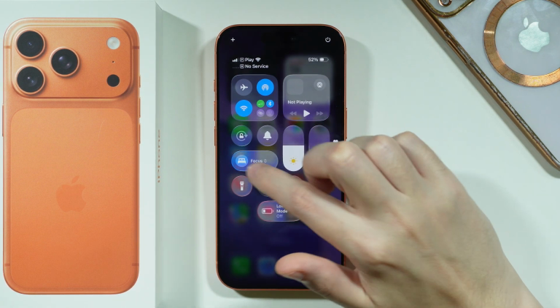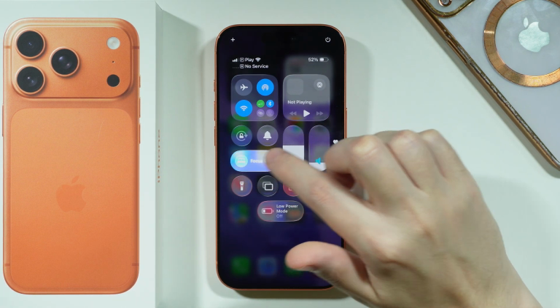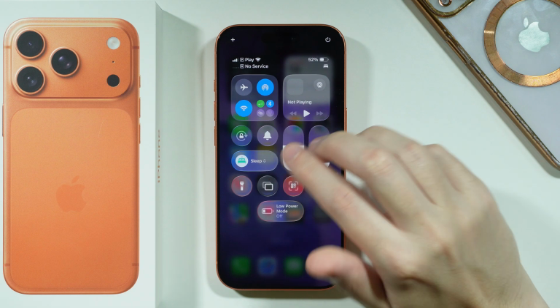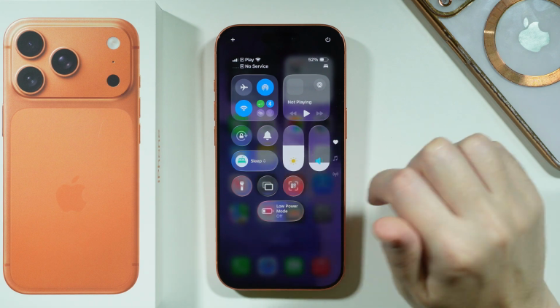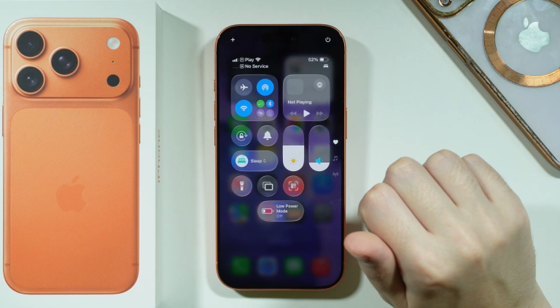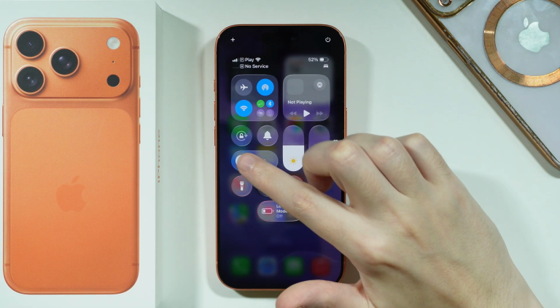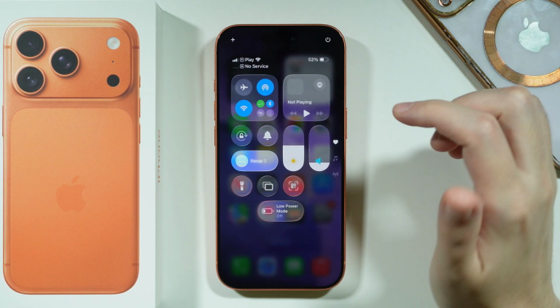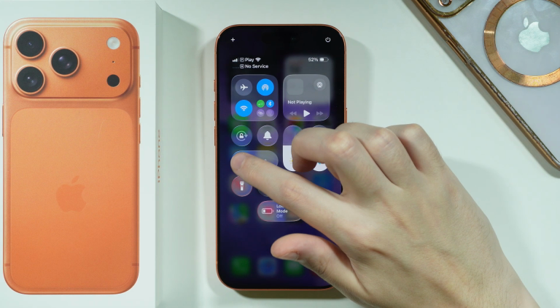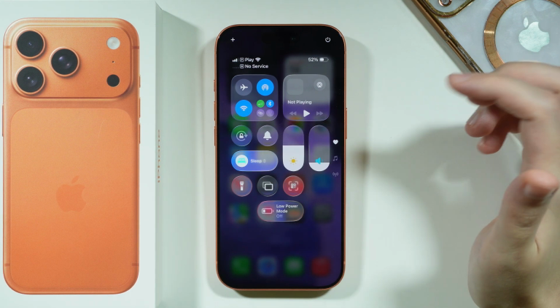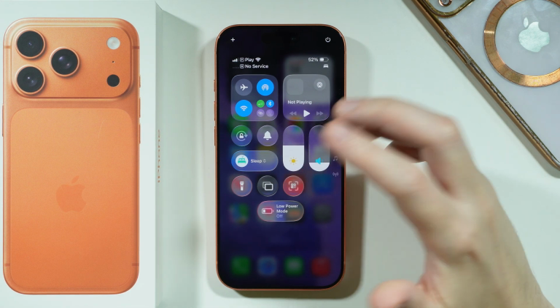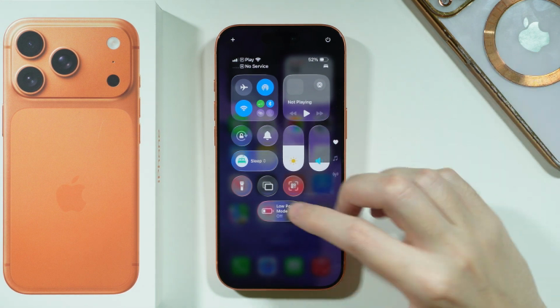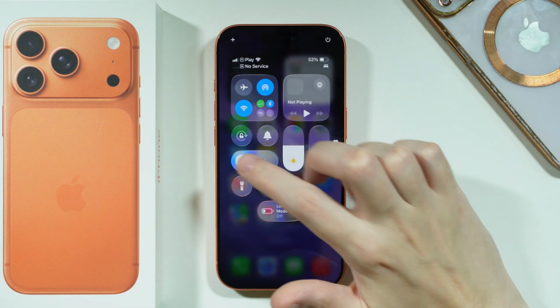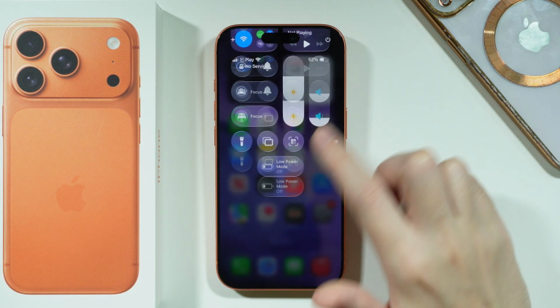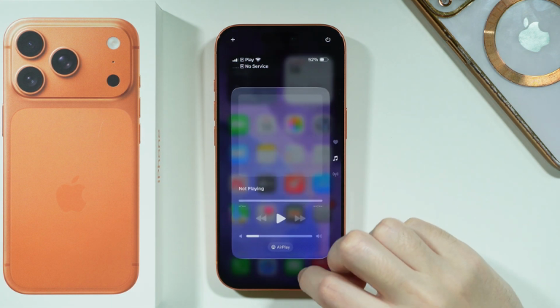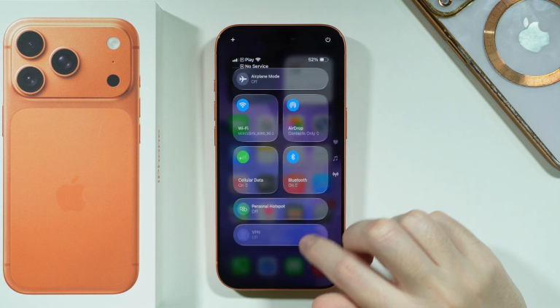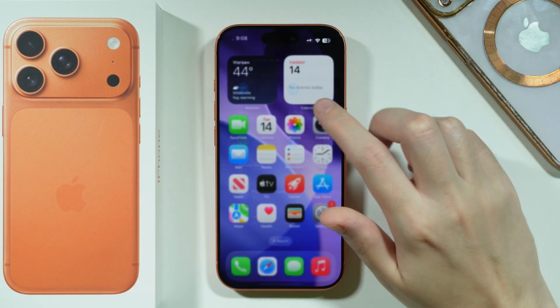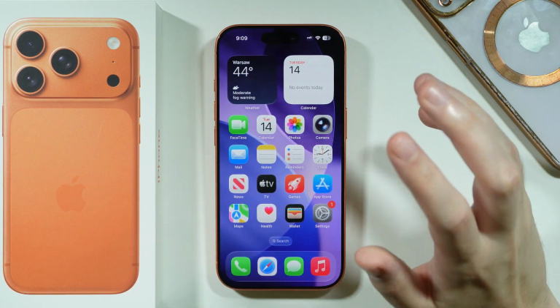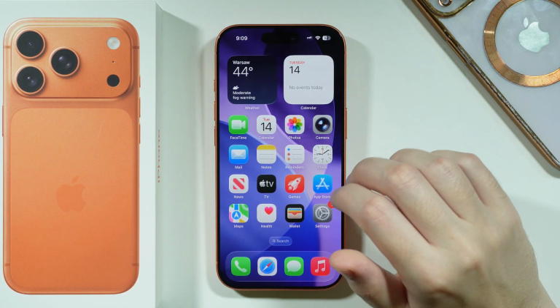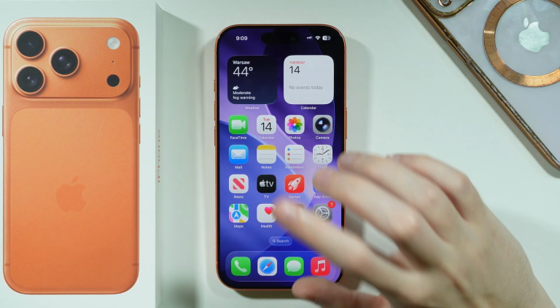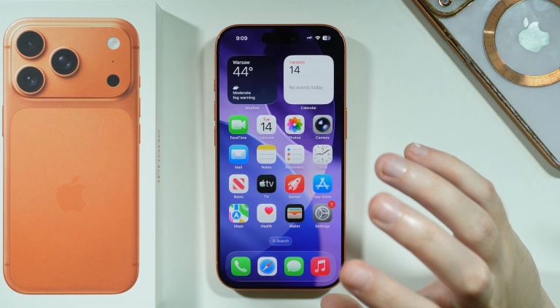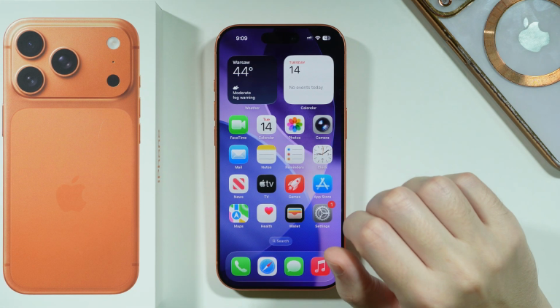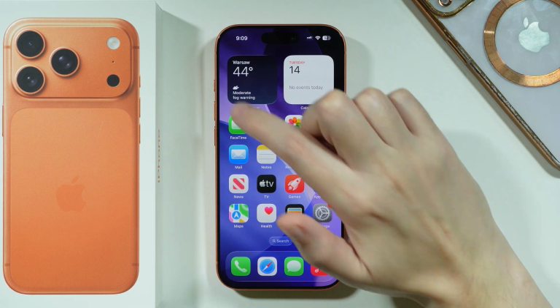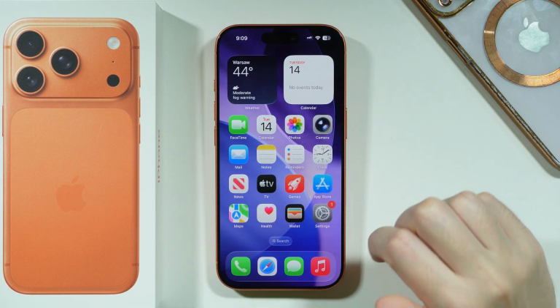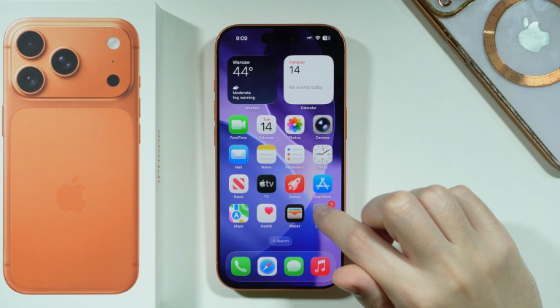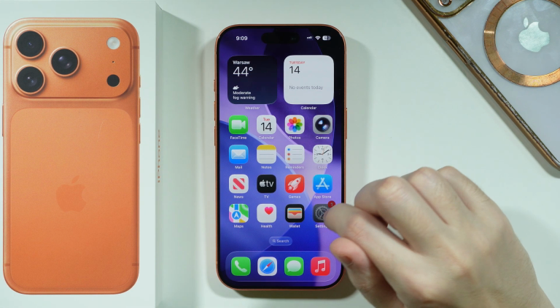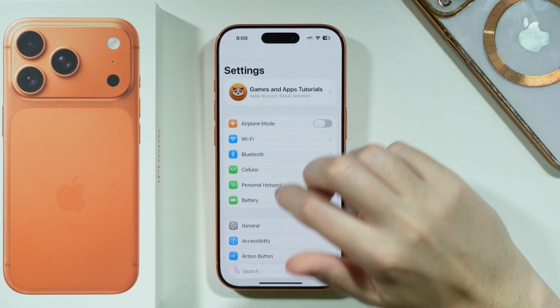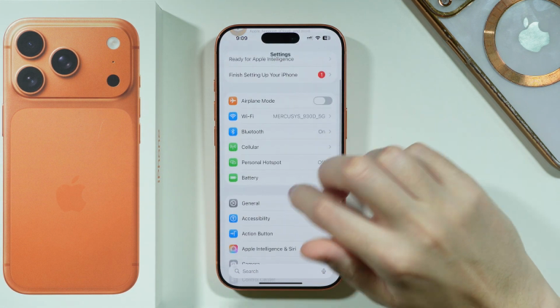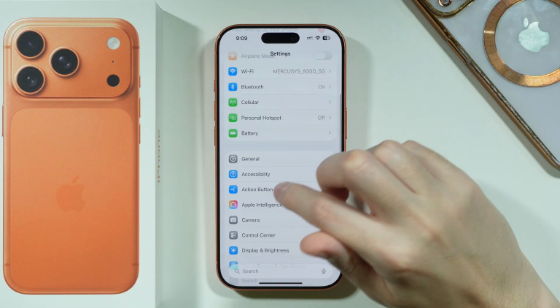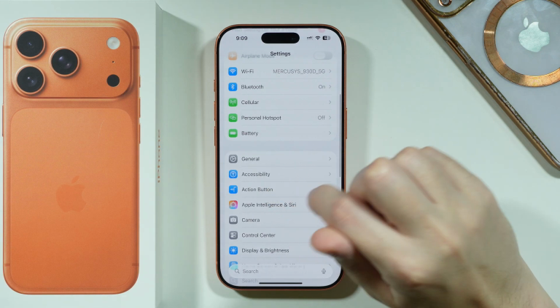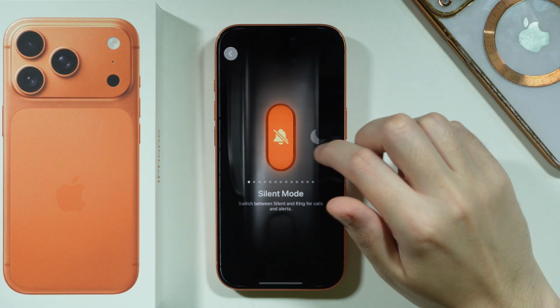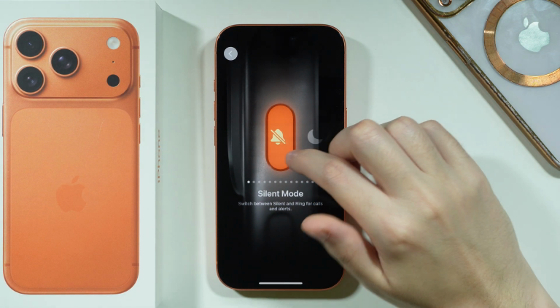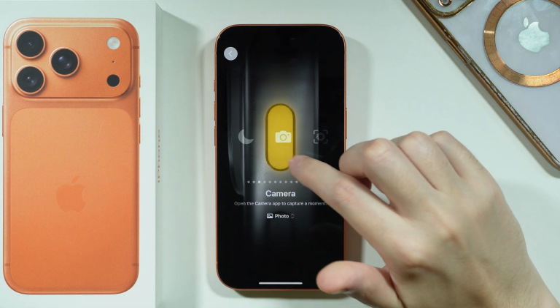You can tap on the icon instead of the button itself in order to quickly toggle sleep mode. In addition, you can also assign sleep mode to the Action Button — open Settings and go to the Action Button.